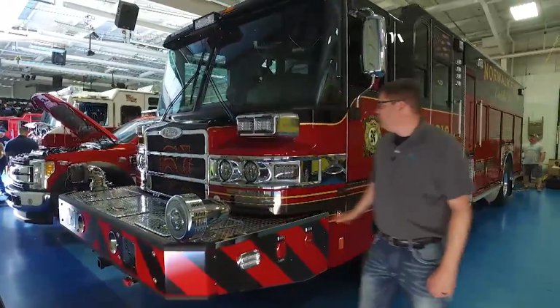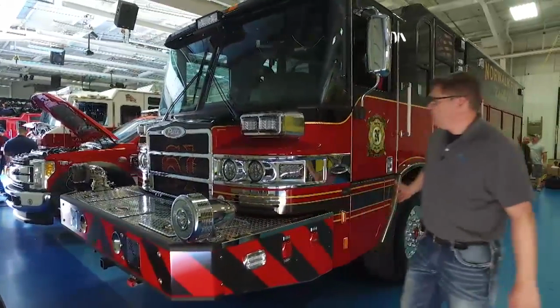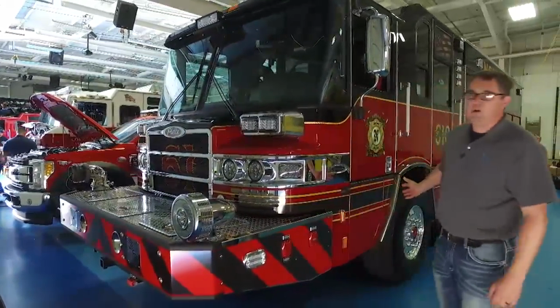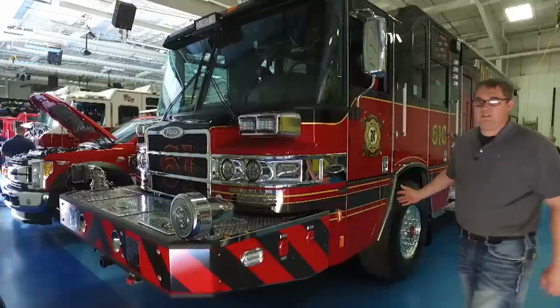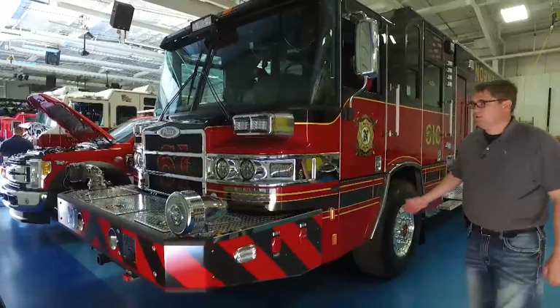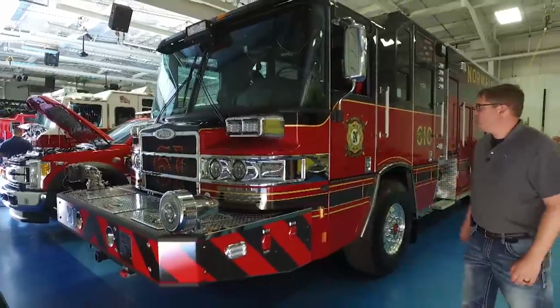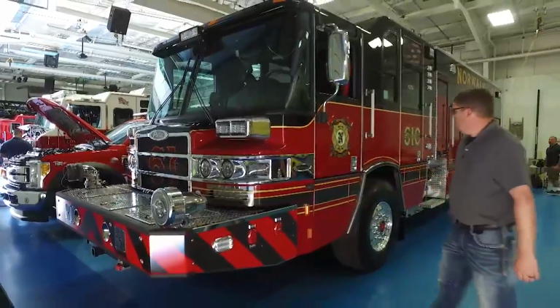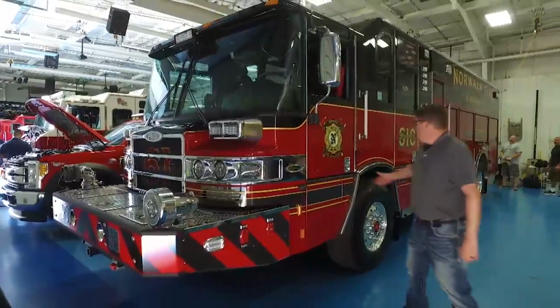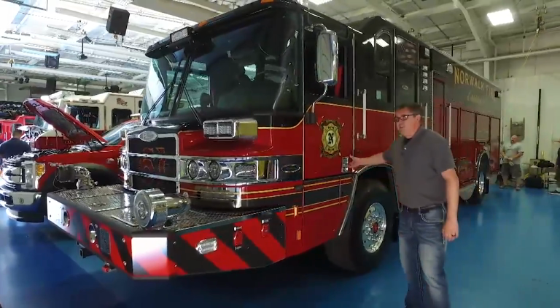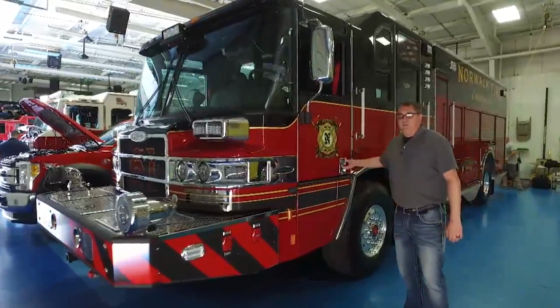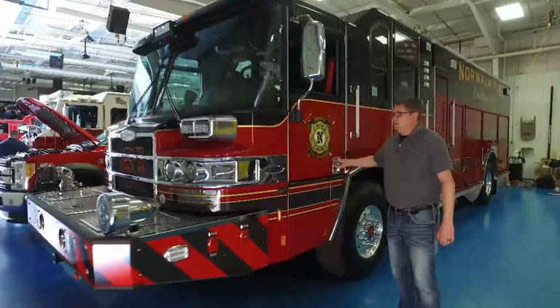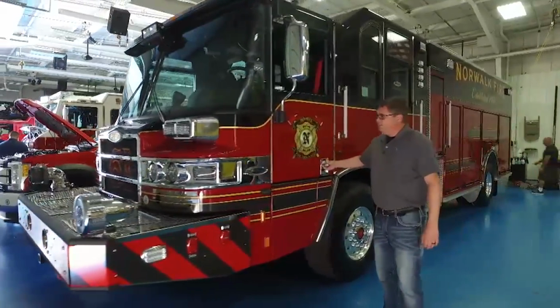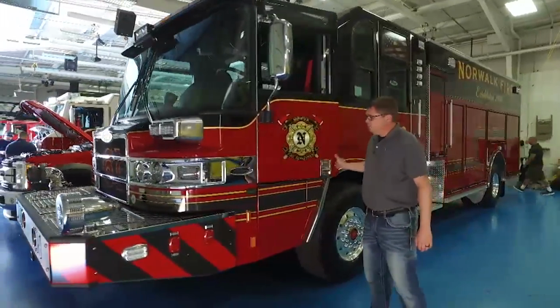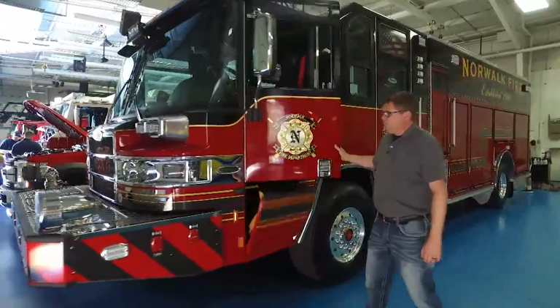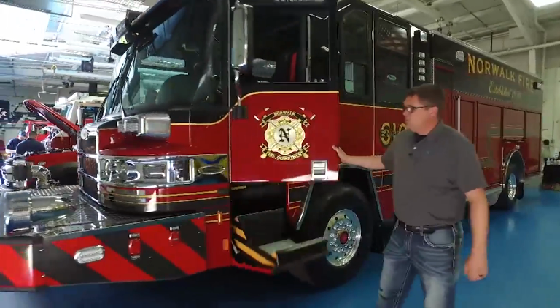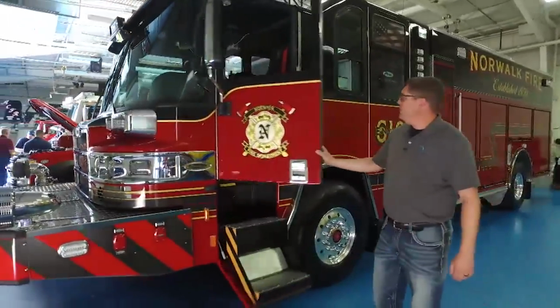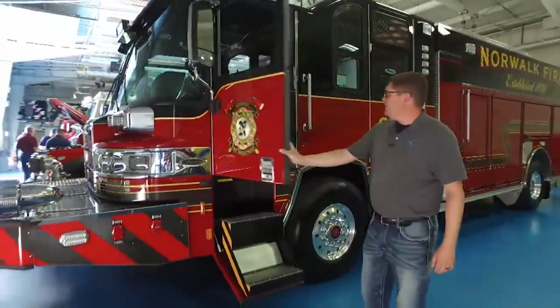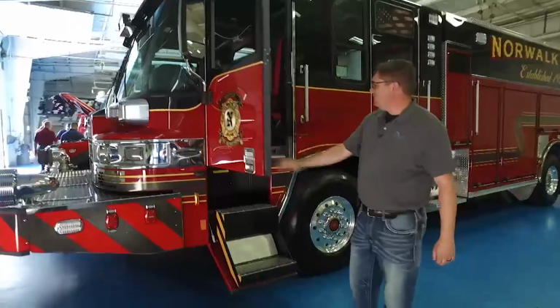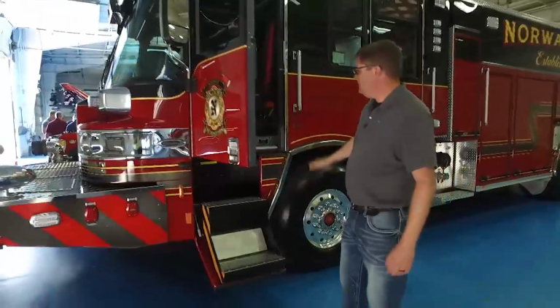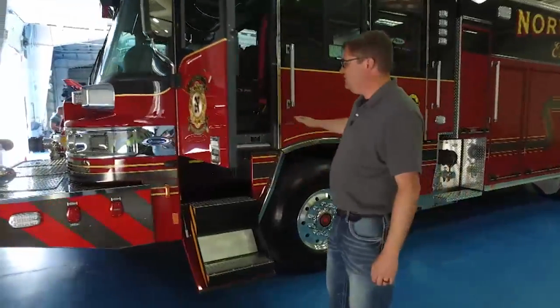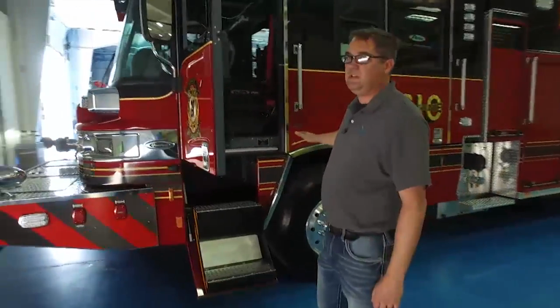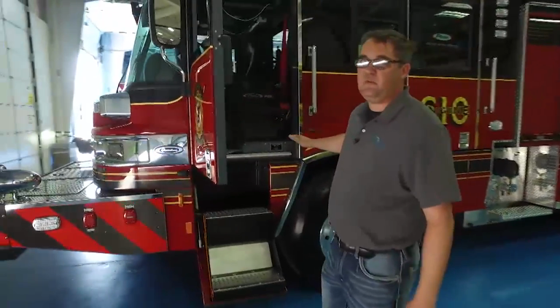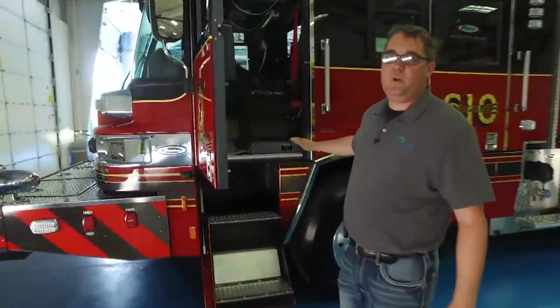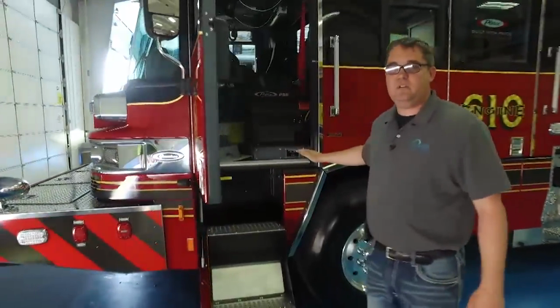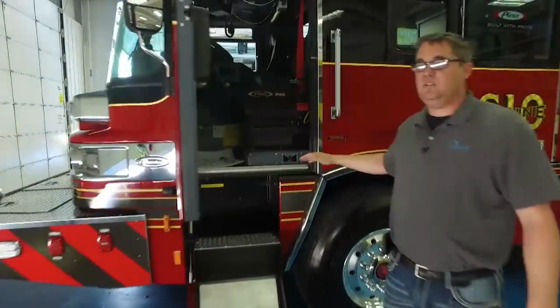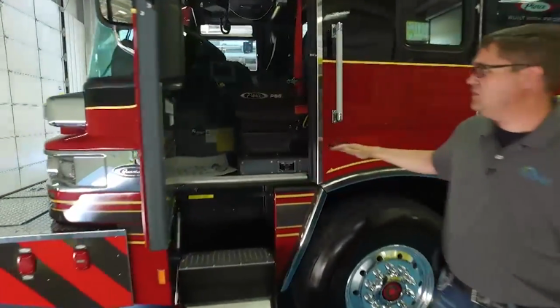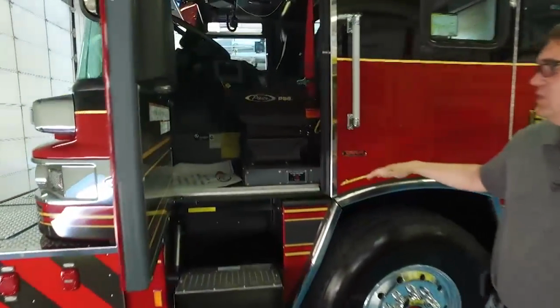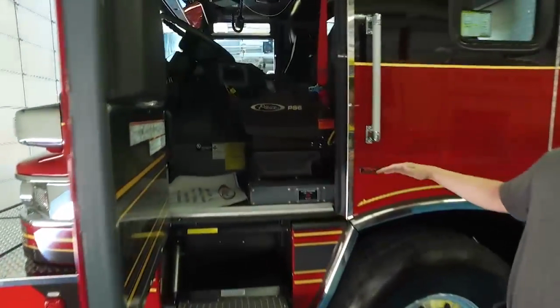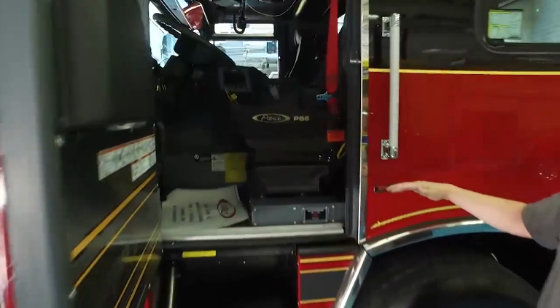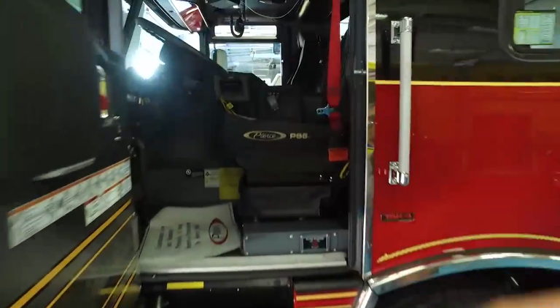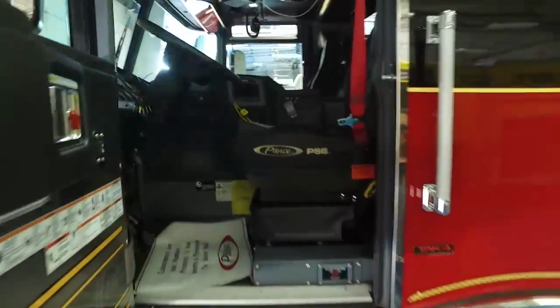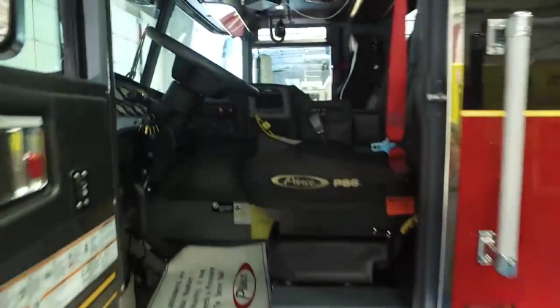We went with the Quantum chassis because of its size and versatility. With the flip-down steps, it sits on top of the frame rails to give us increased visibility and safety for our firefighters.